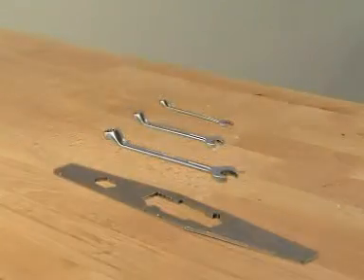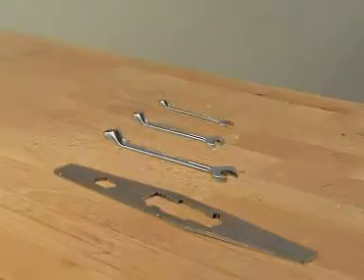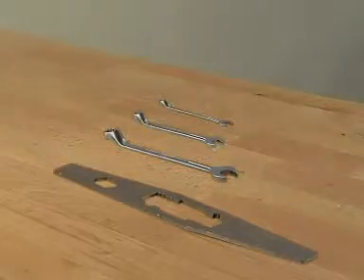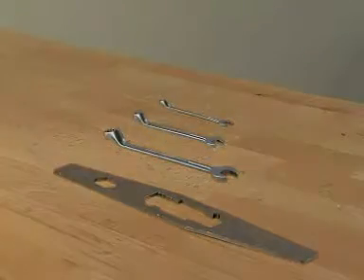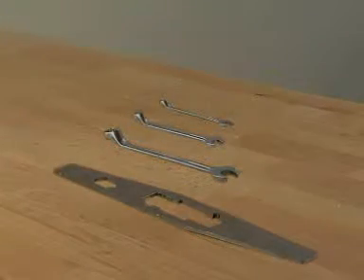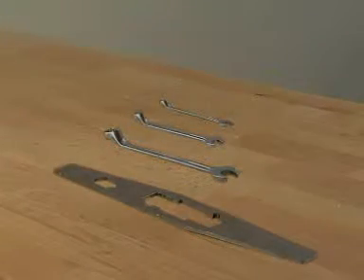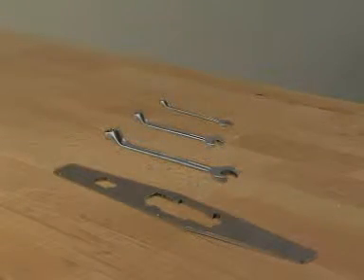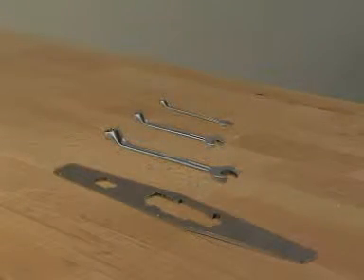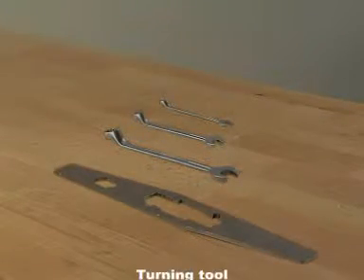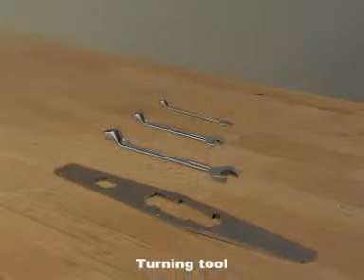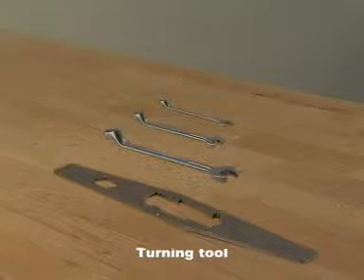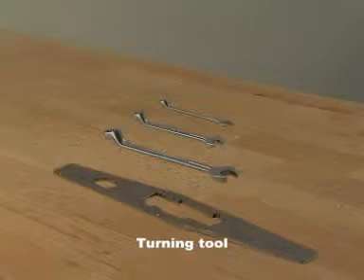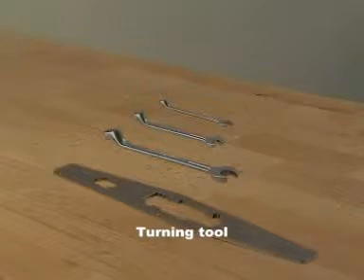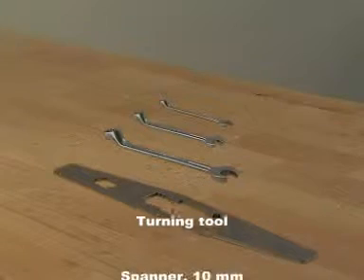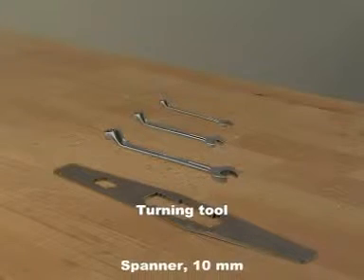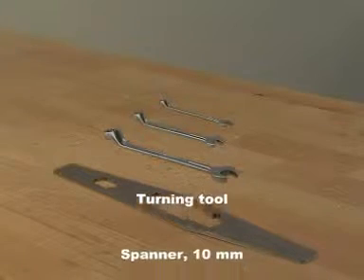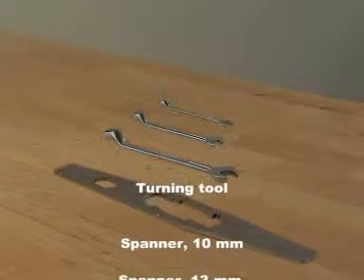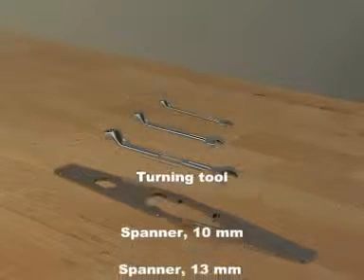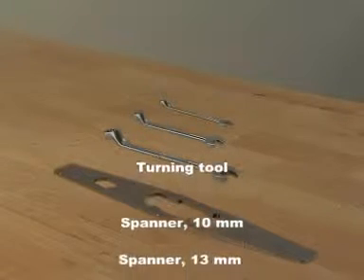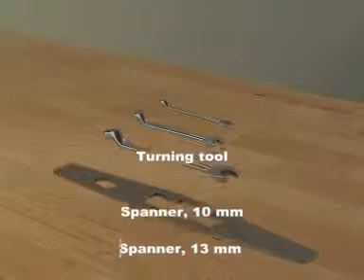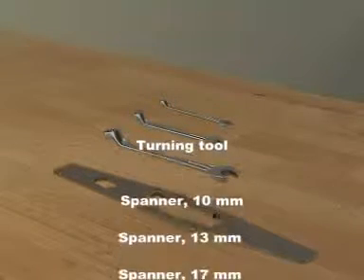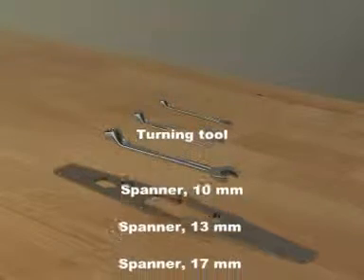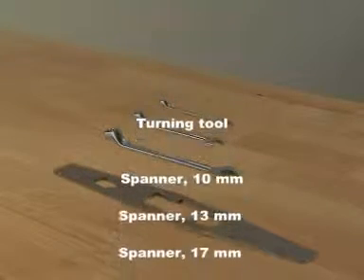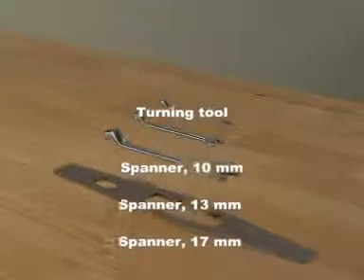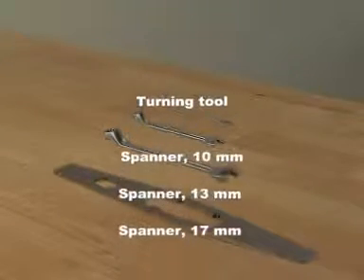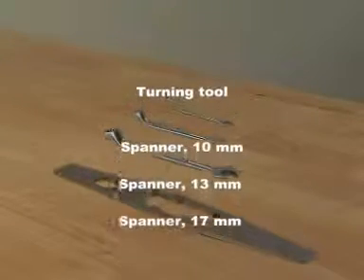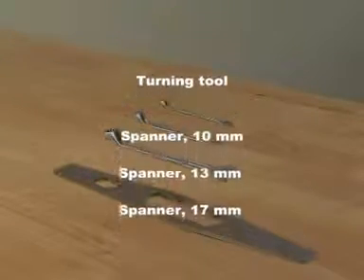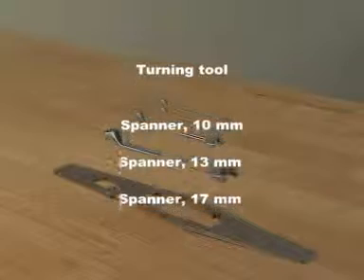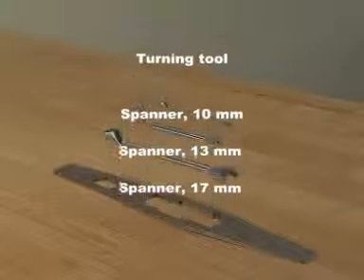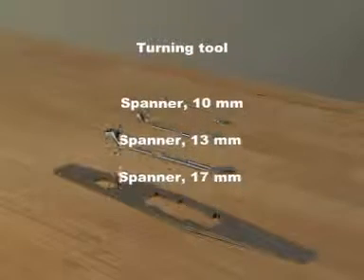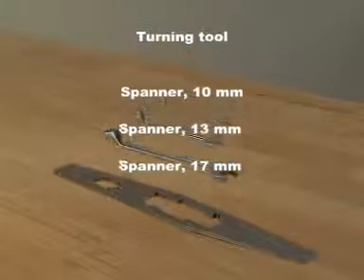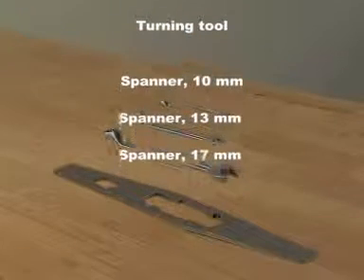Tools required: a turning tool, and spanners in sizes 10, 13, and 17.